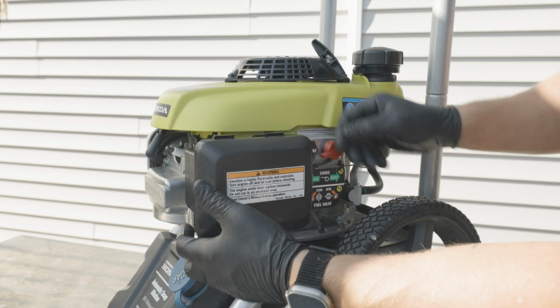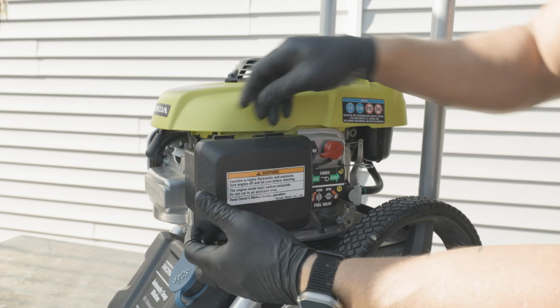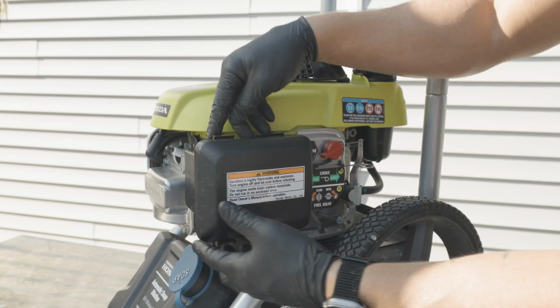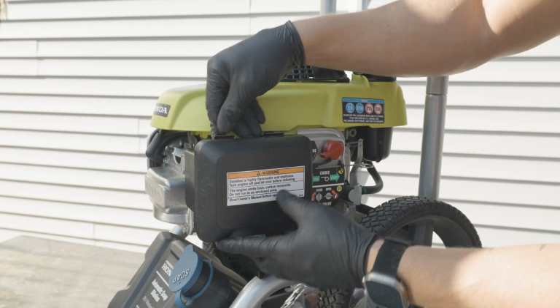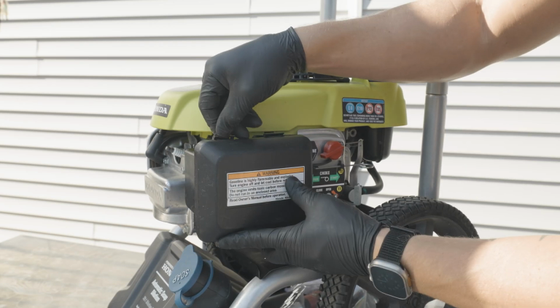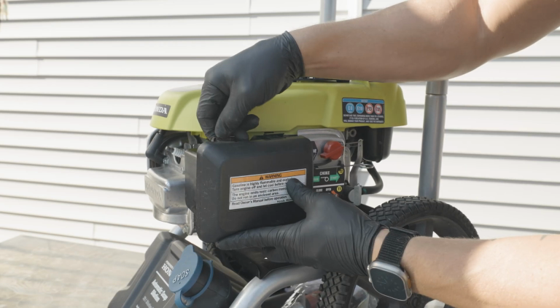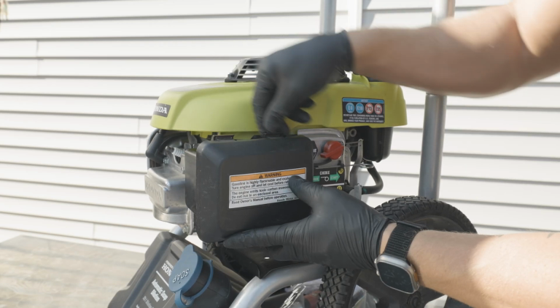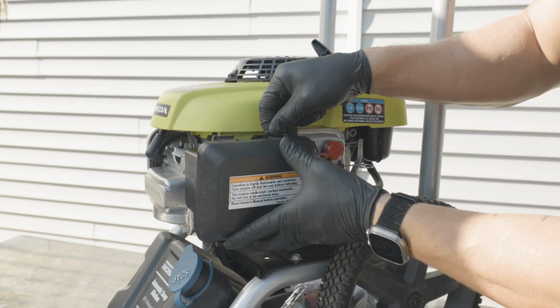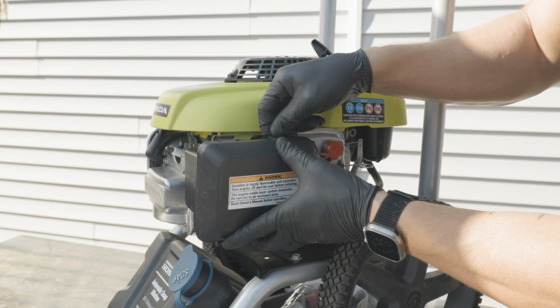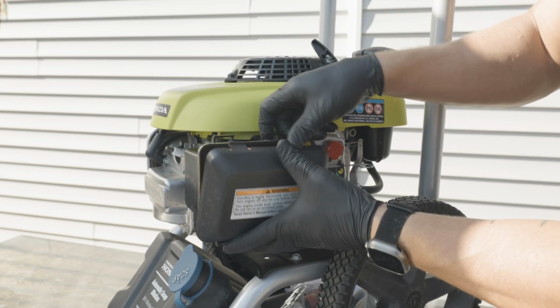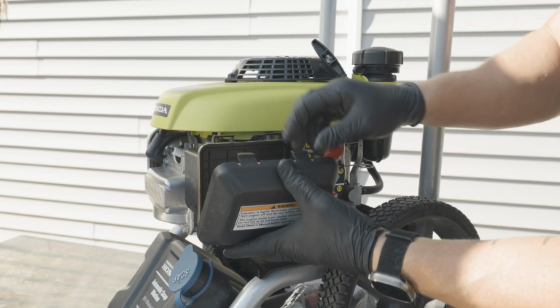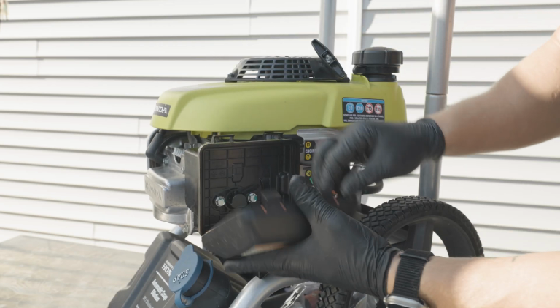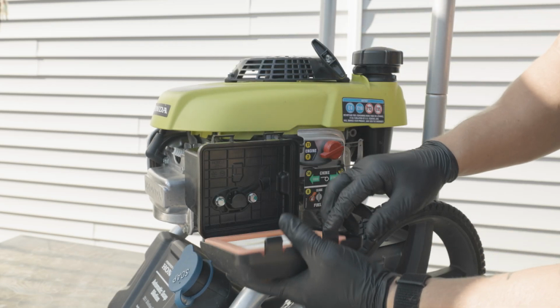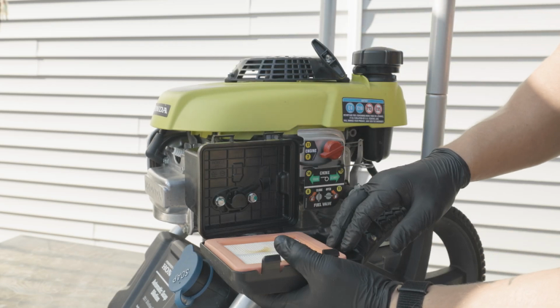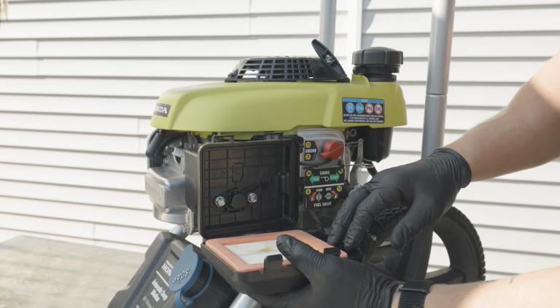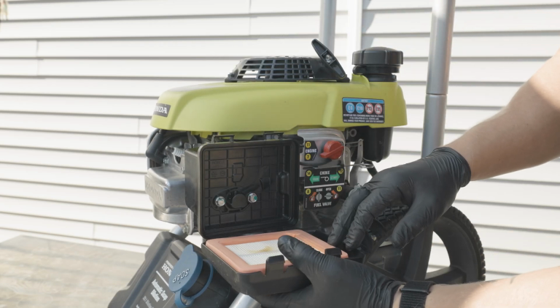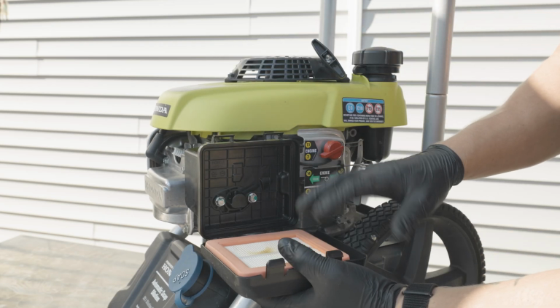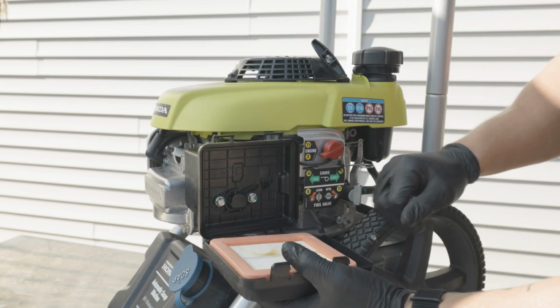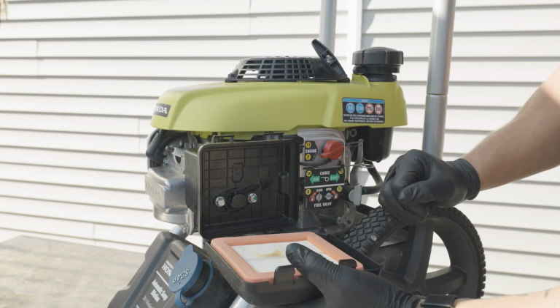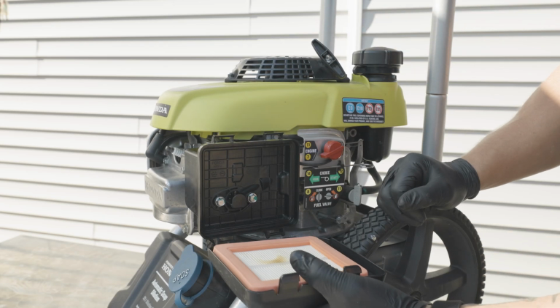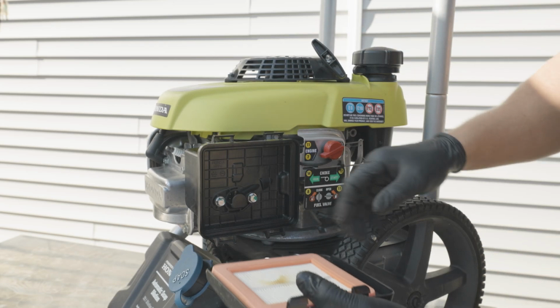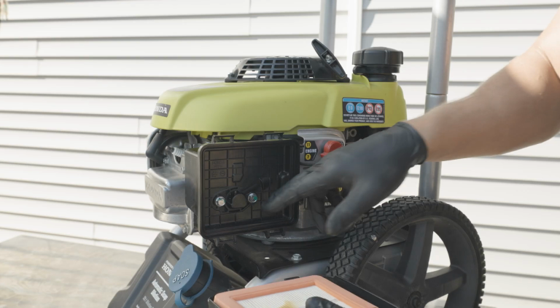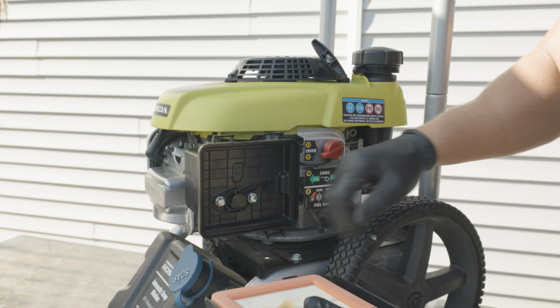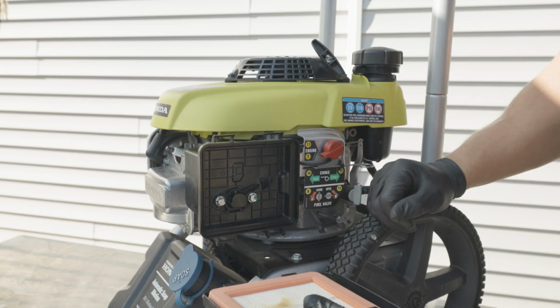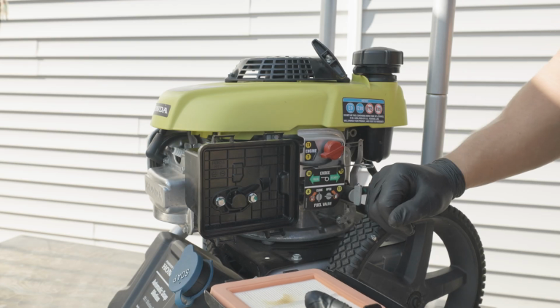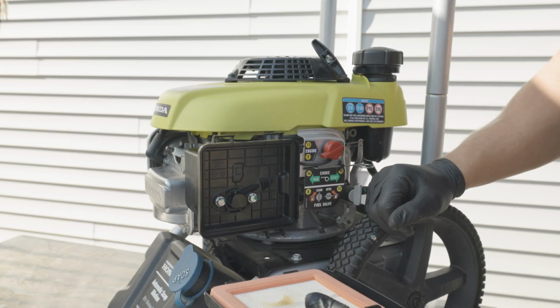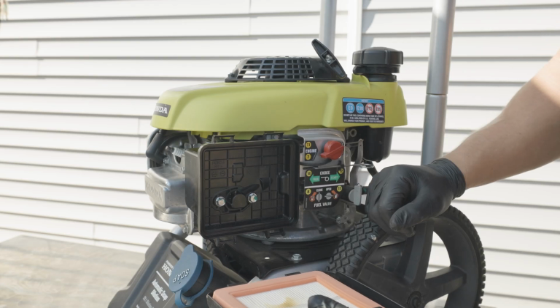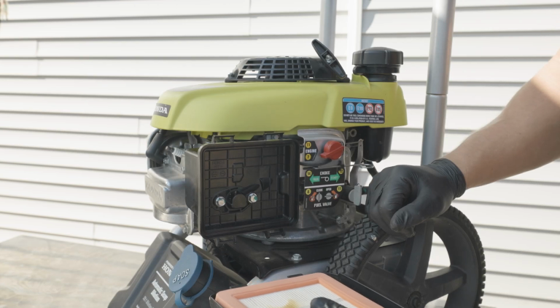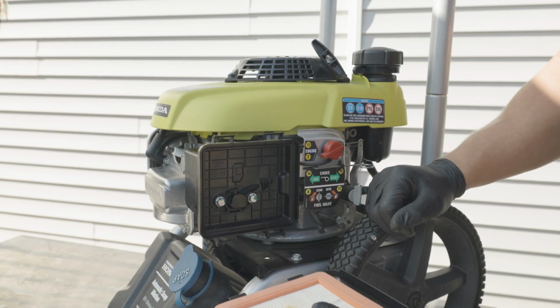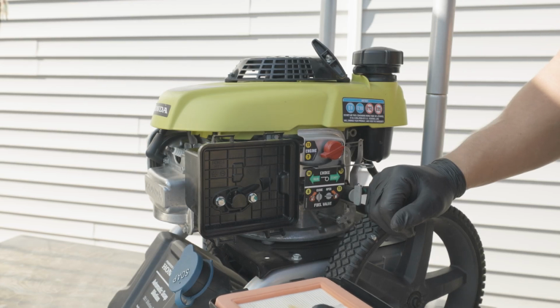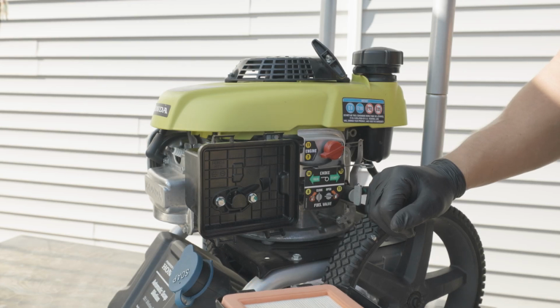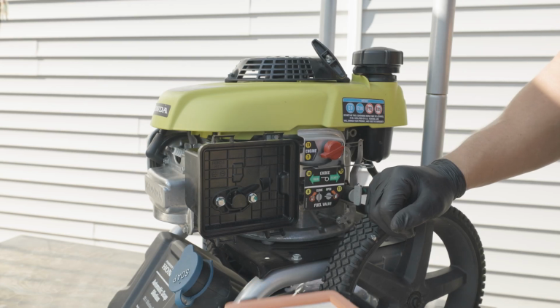Depress the cover and remove our air filter housing and our air filter to get access to the air filter base.